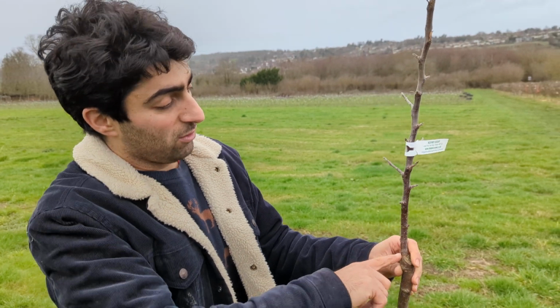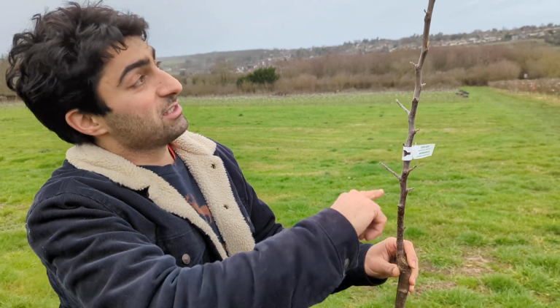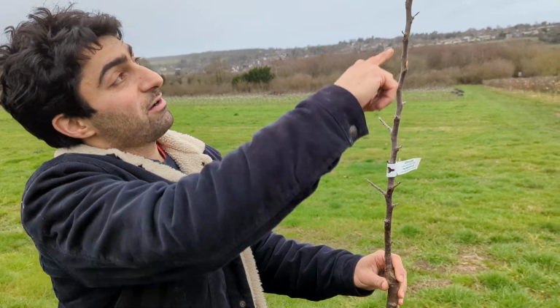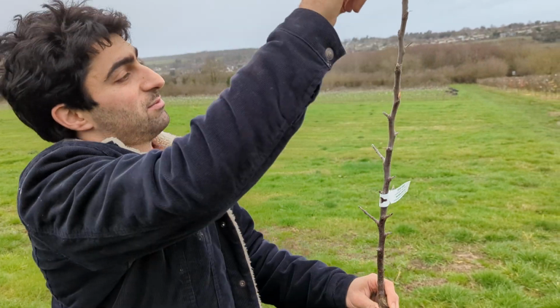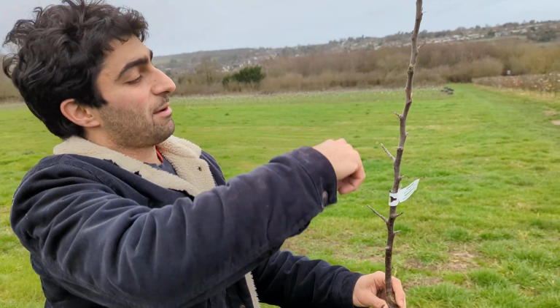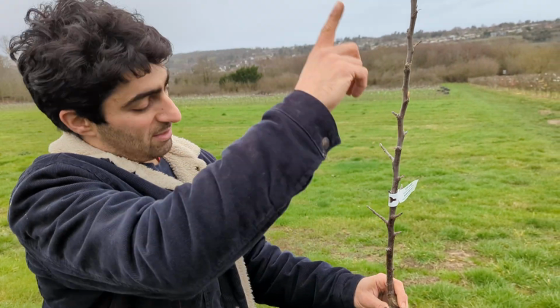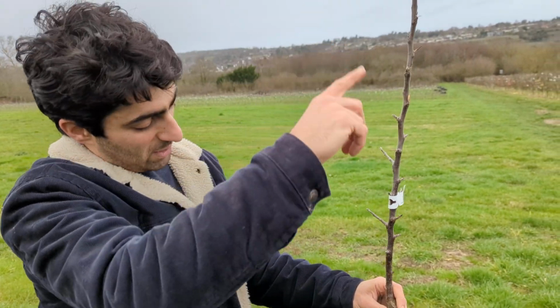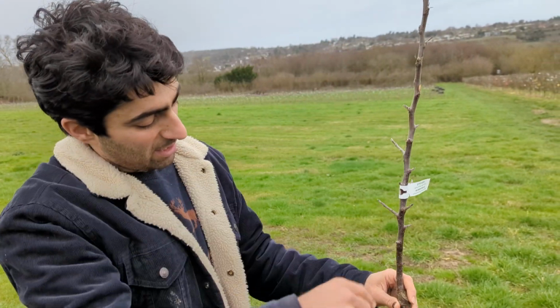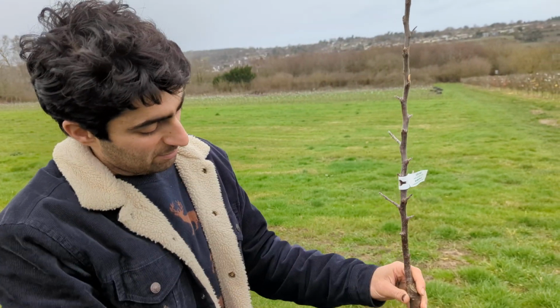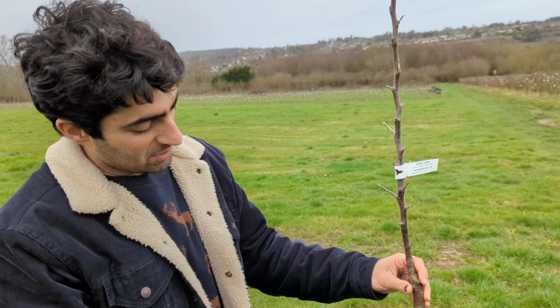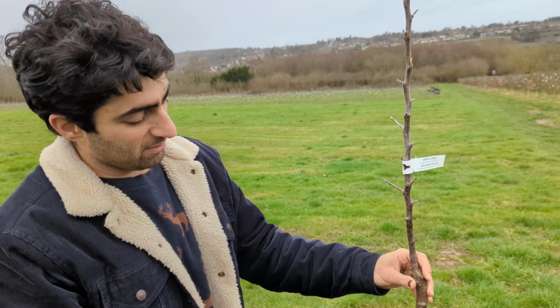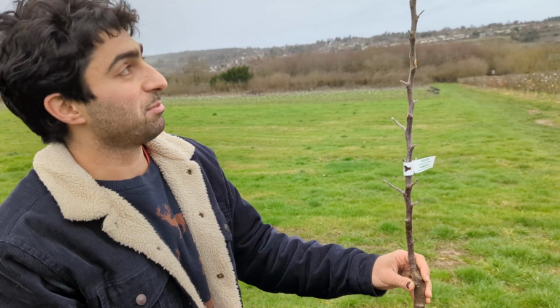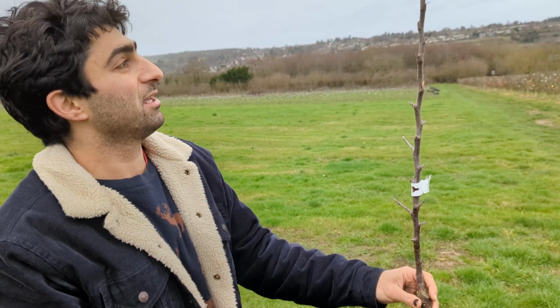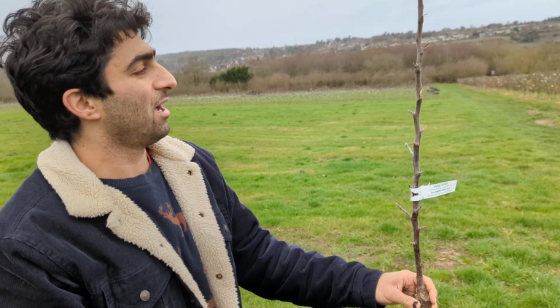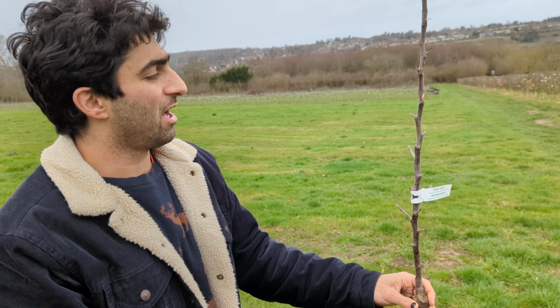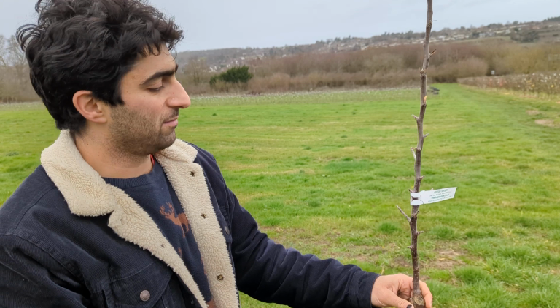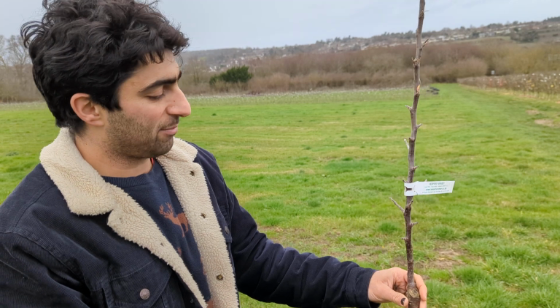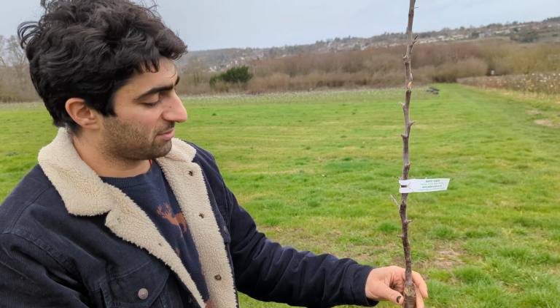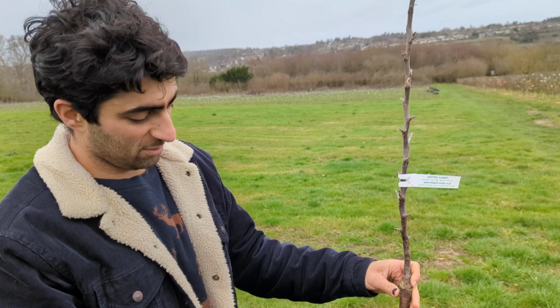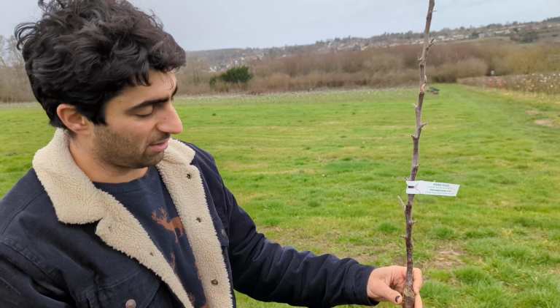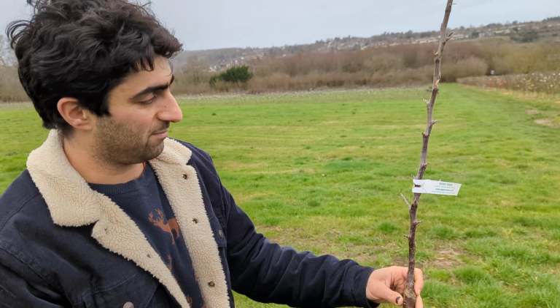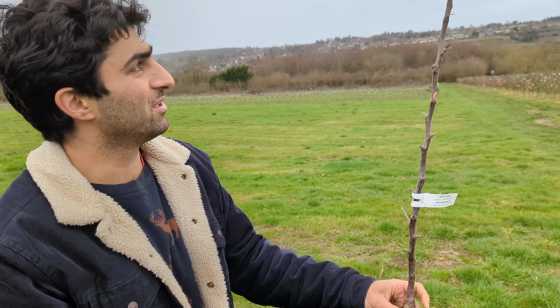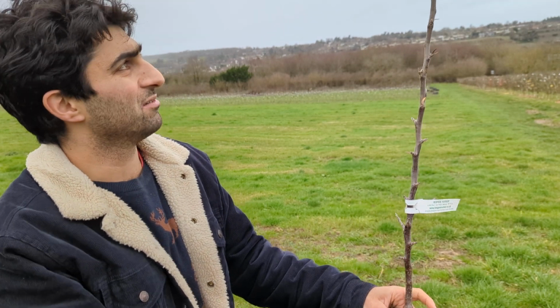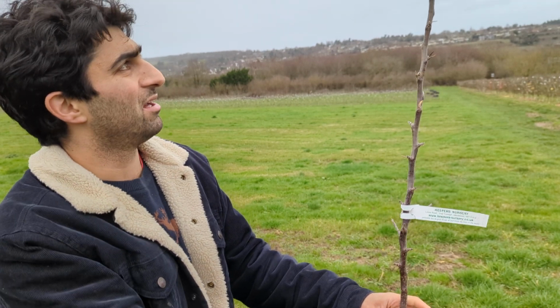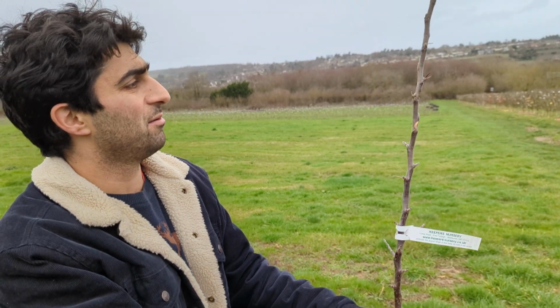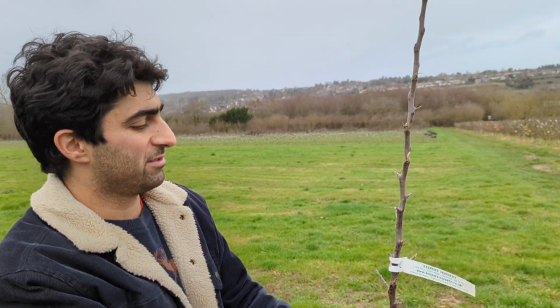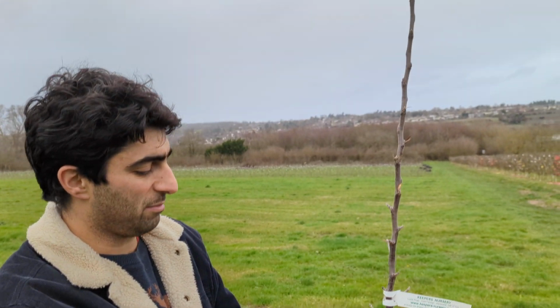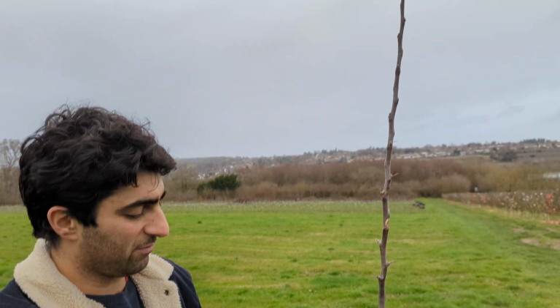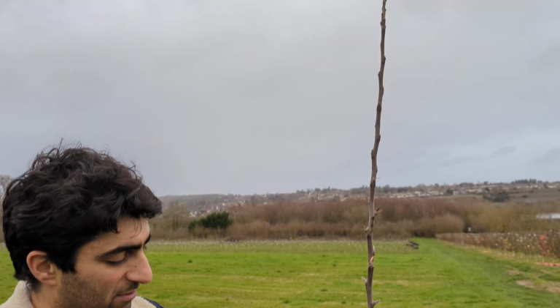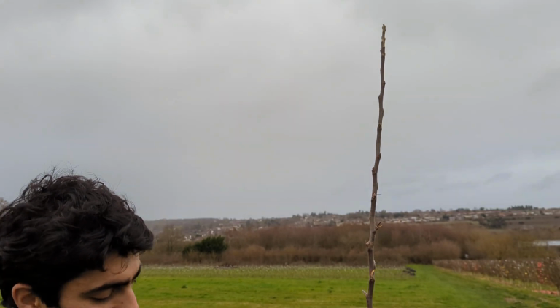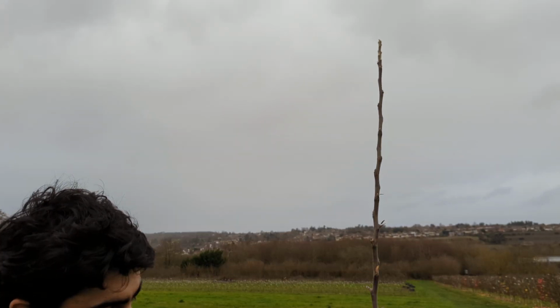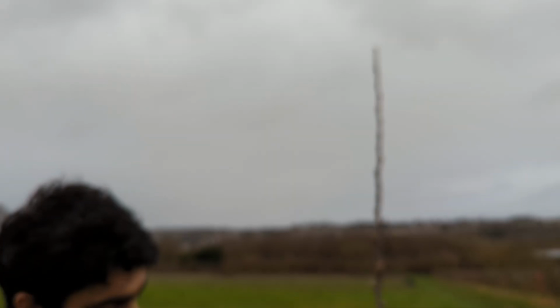All this growth is what's happened in one year. Generally speaking, apple trees will put on a metre and a bit of growth in the first year.